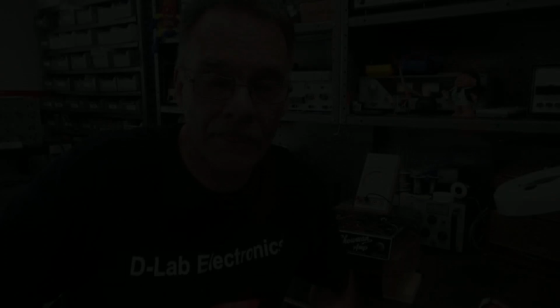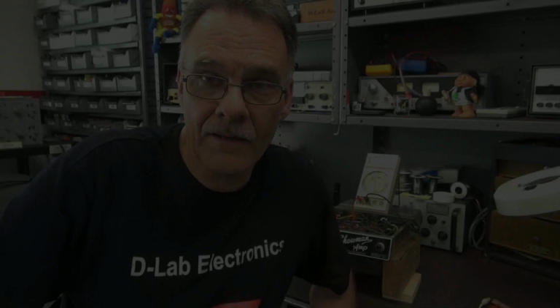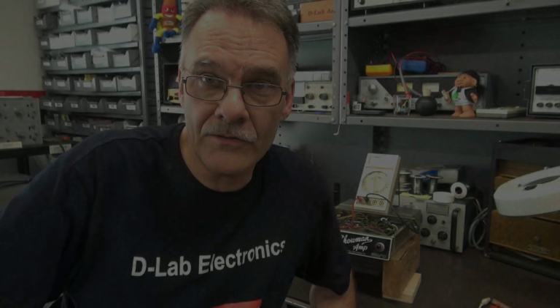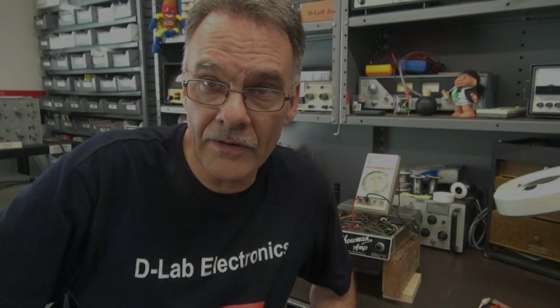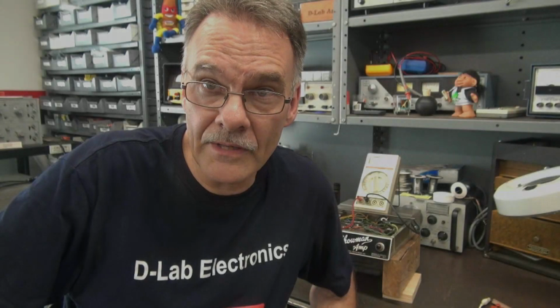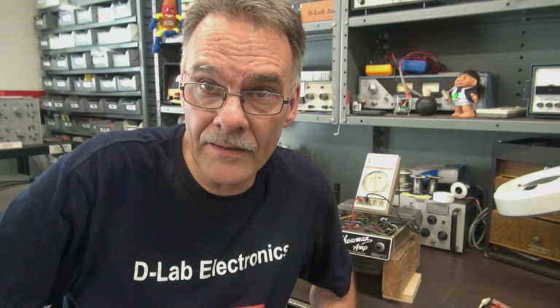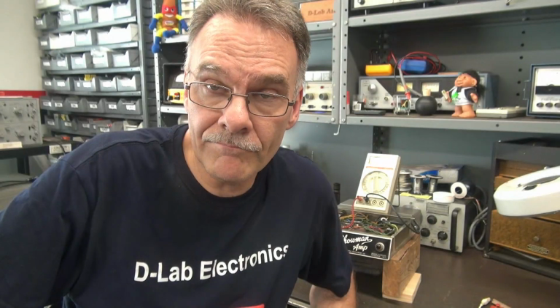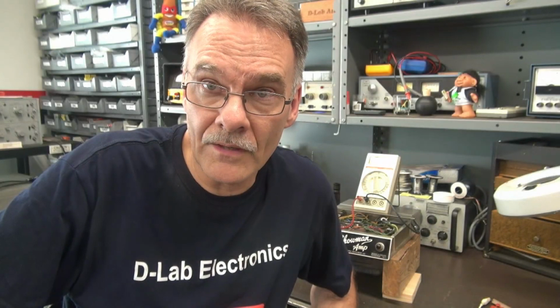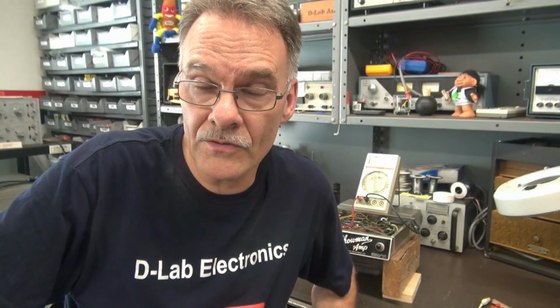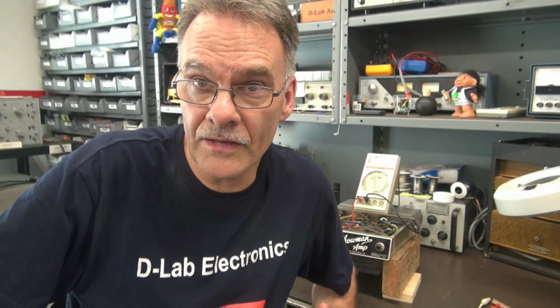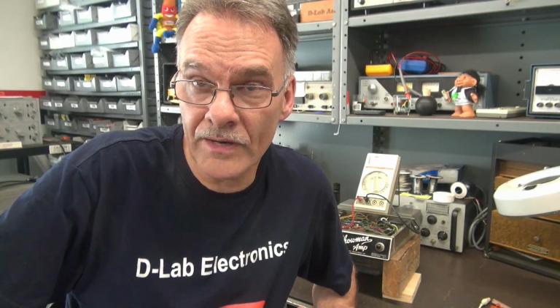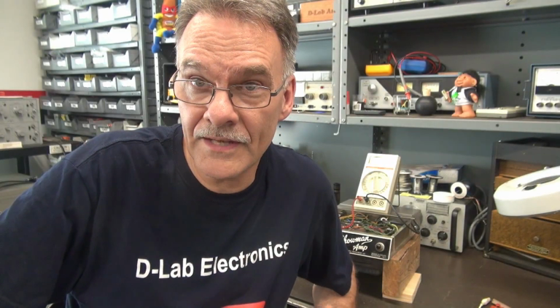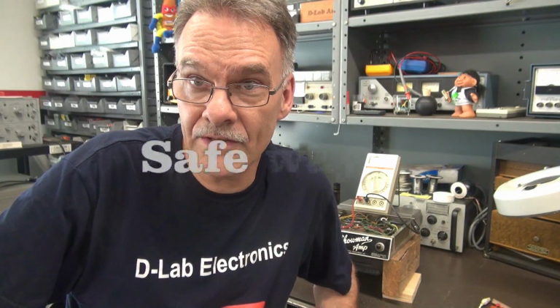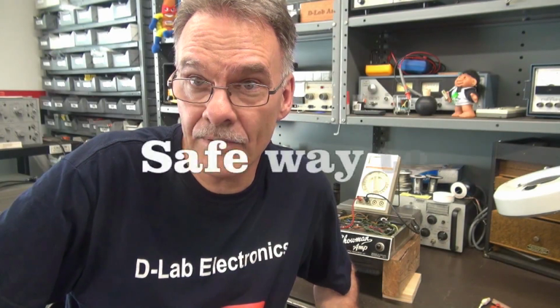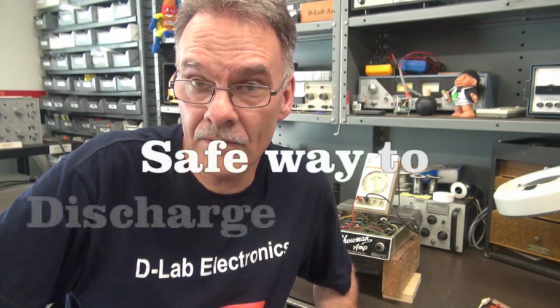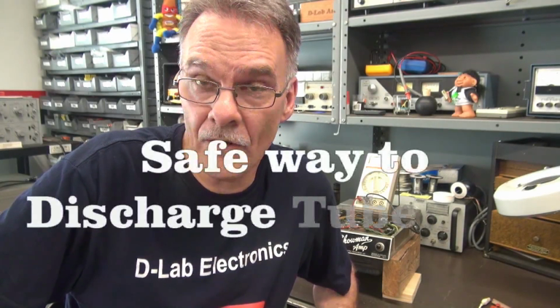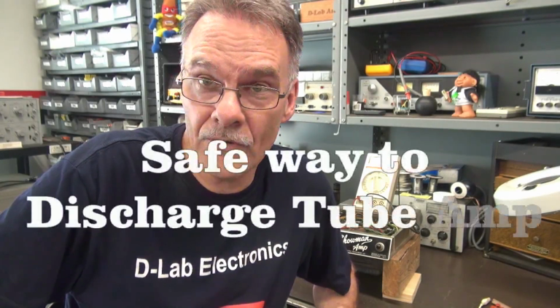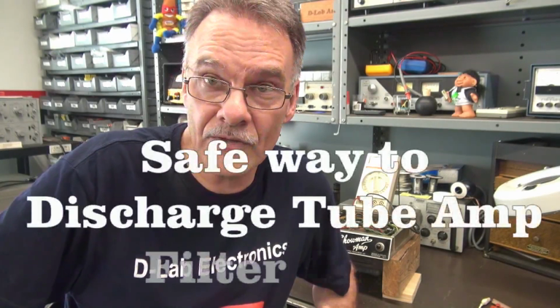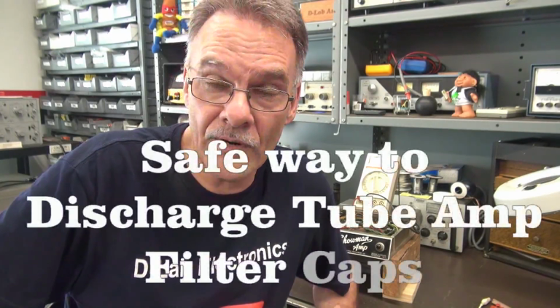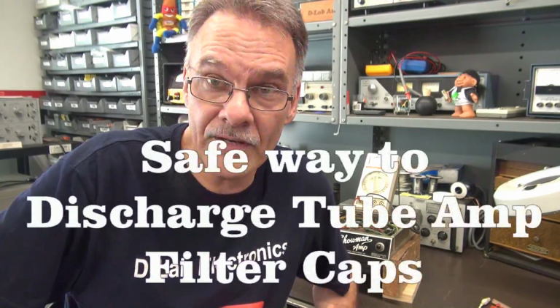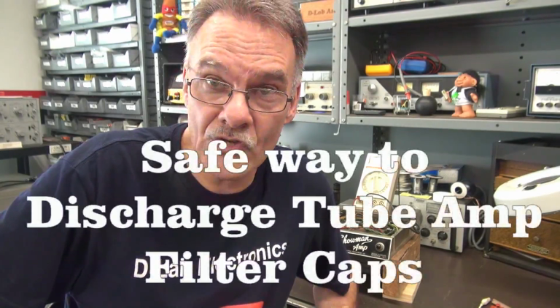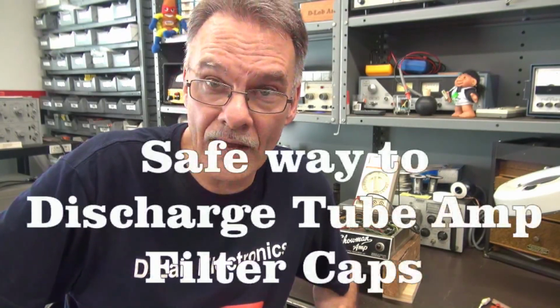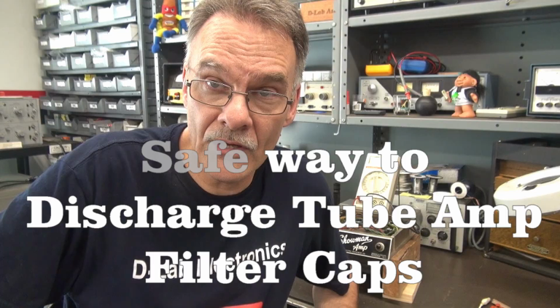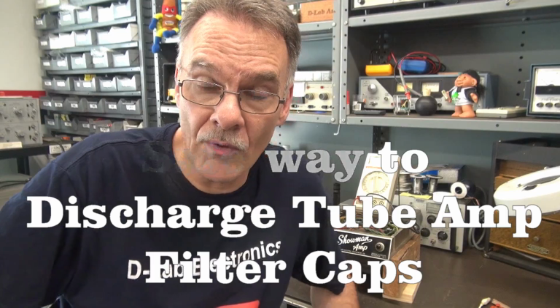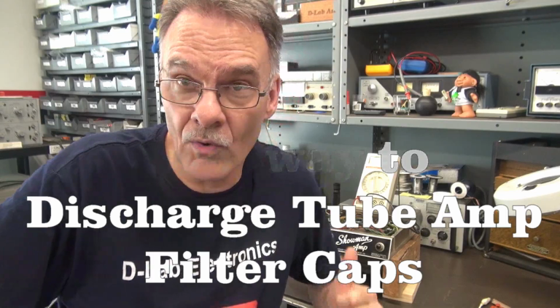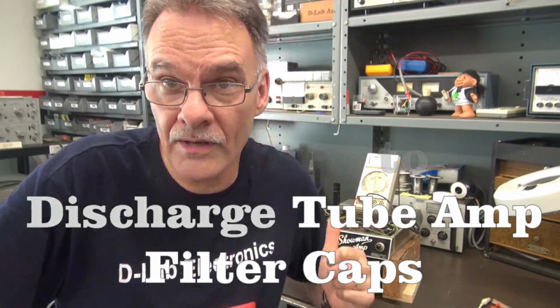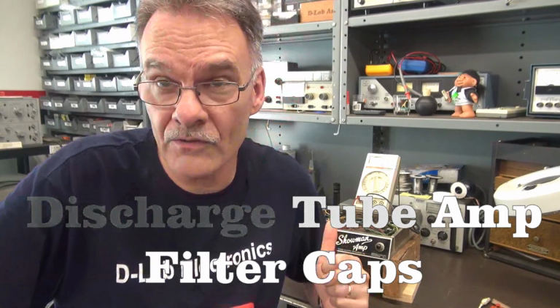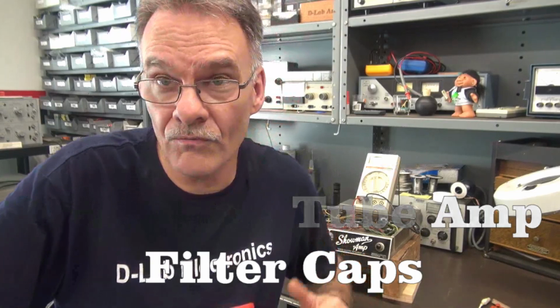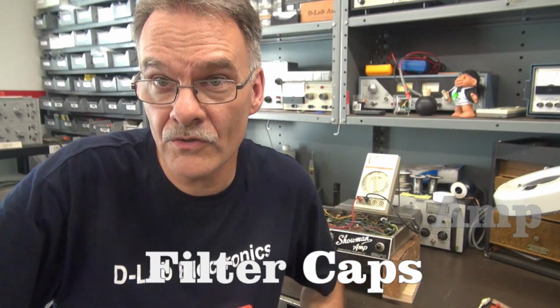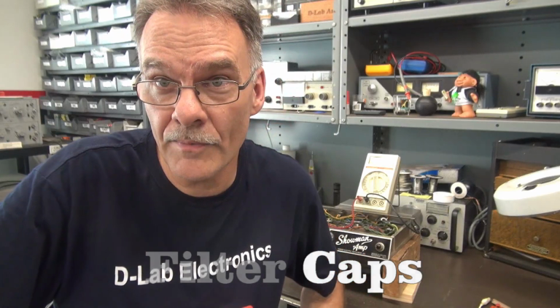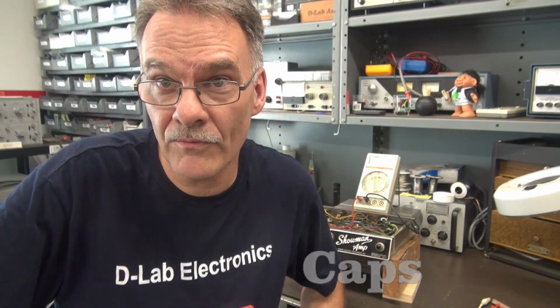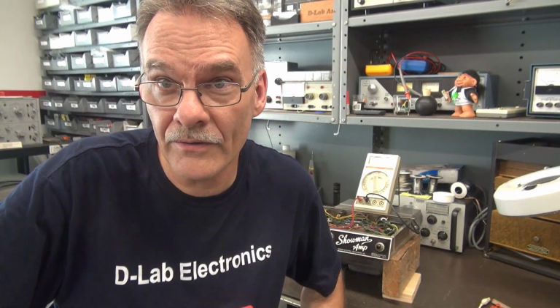Hi, it's Terry here from D-Lab, and this is a quick tech tip to help you guys avoid getting shocked while you're working on these old vintage tube amplifiers.